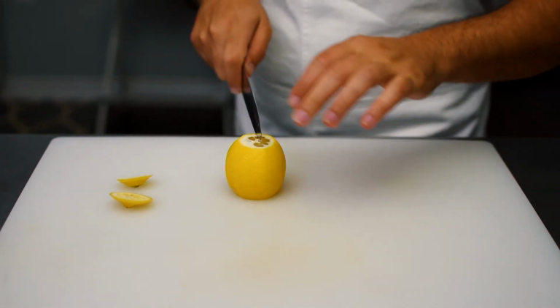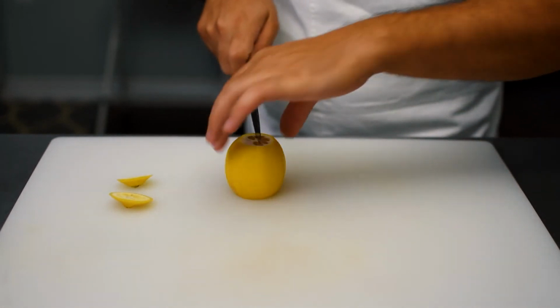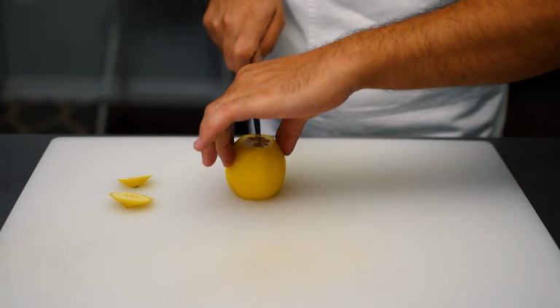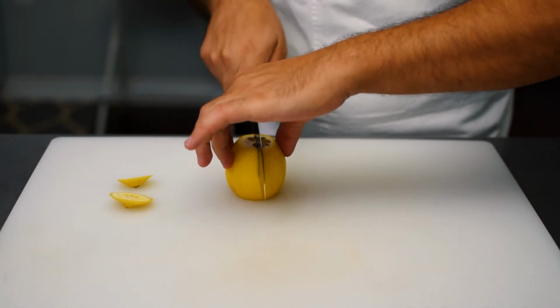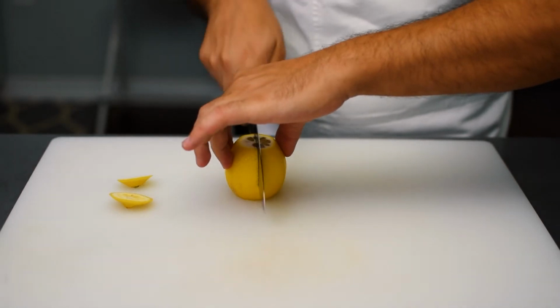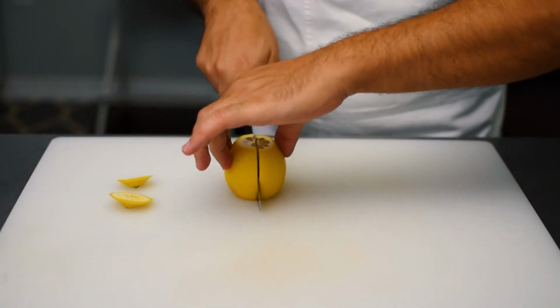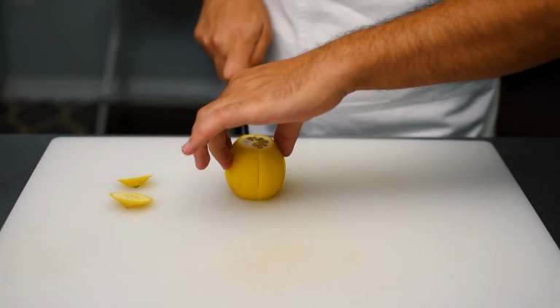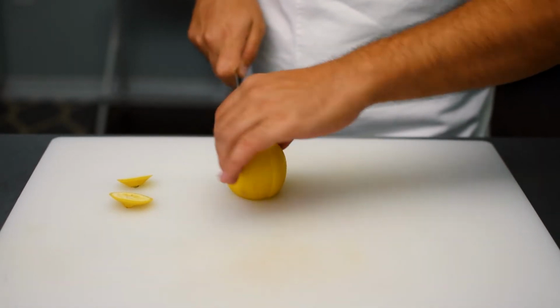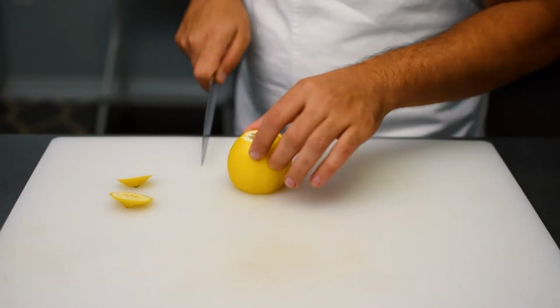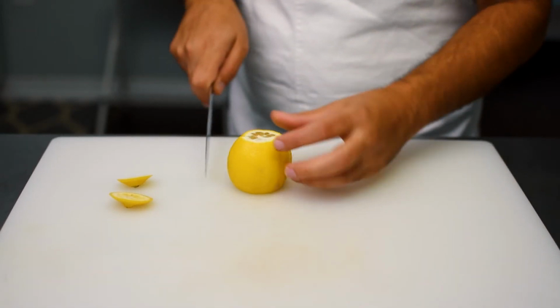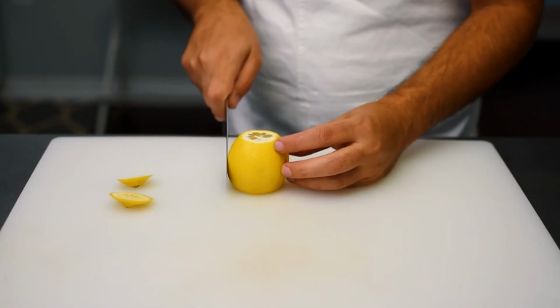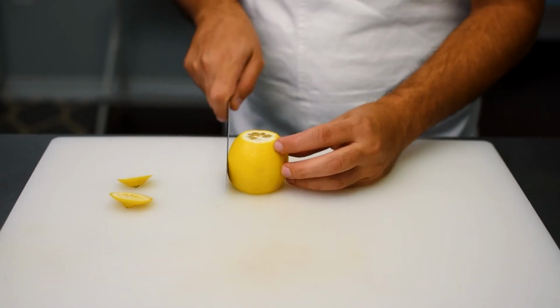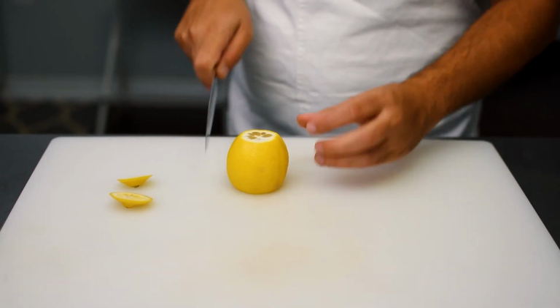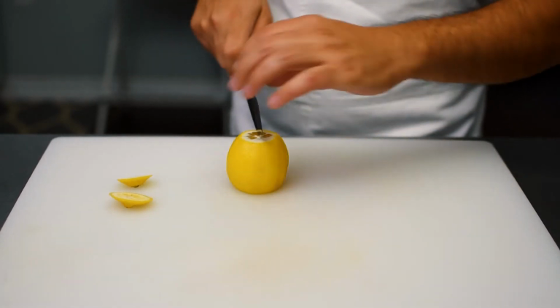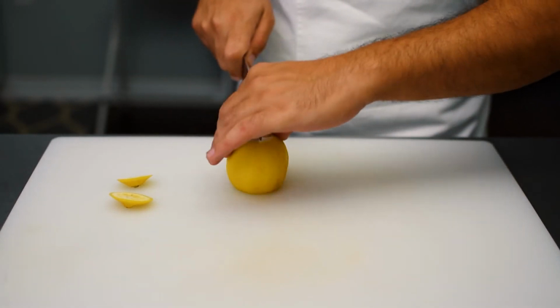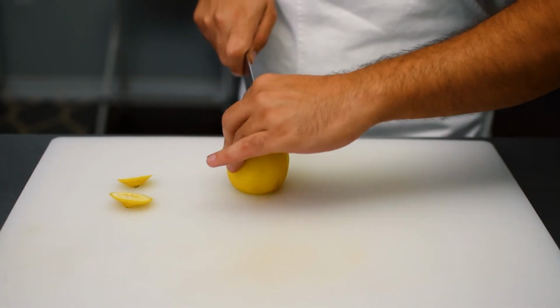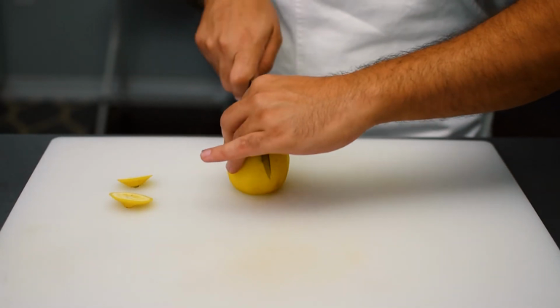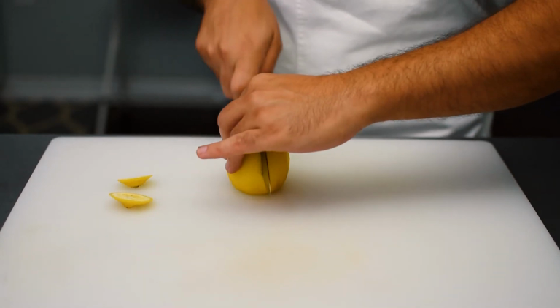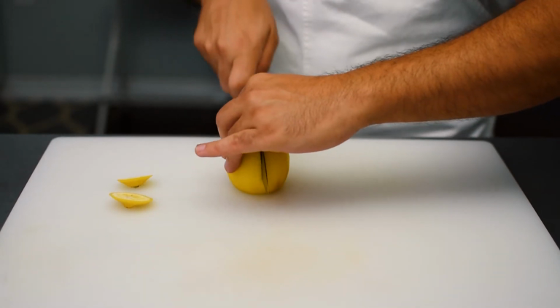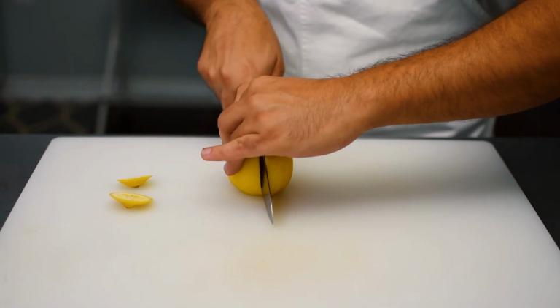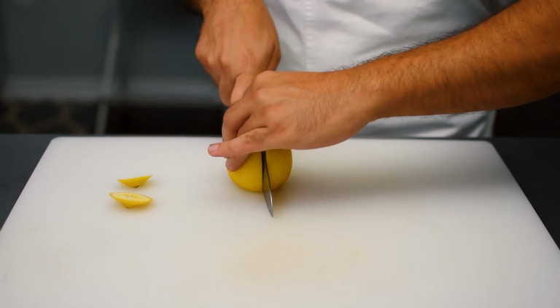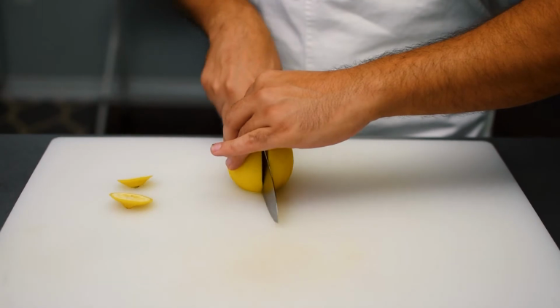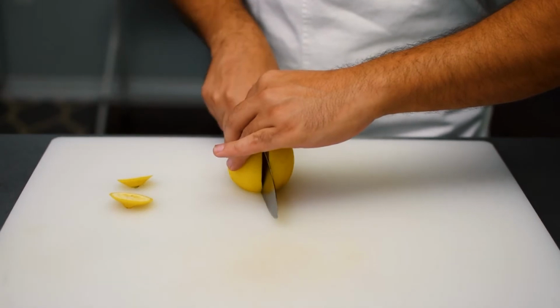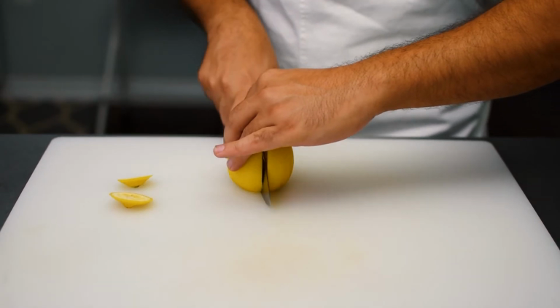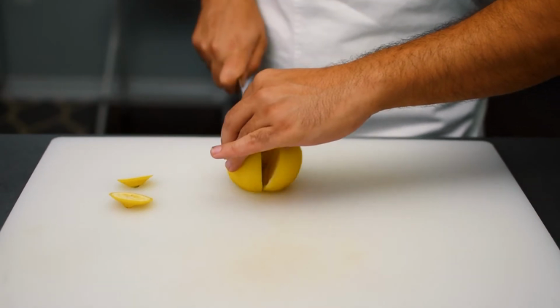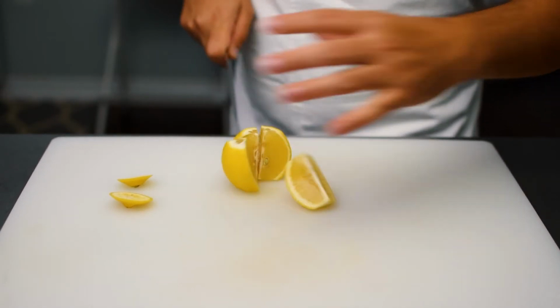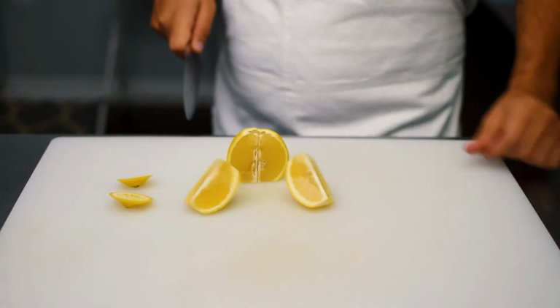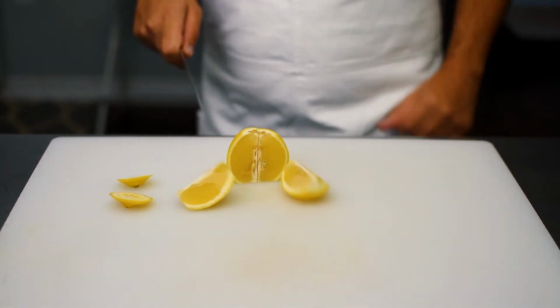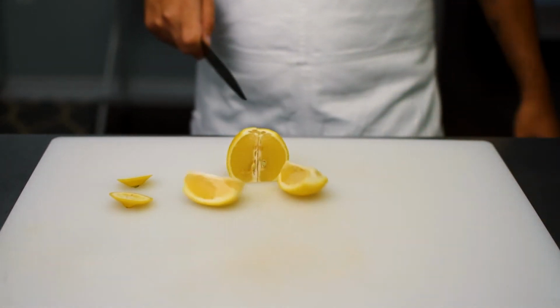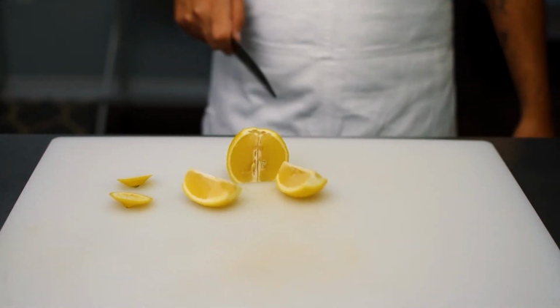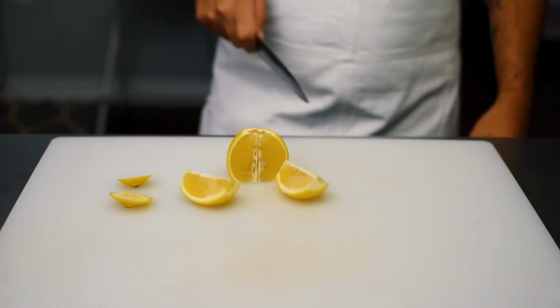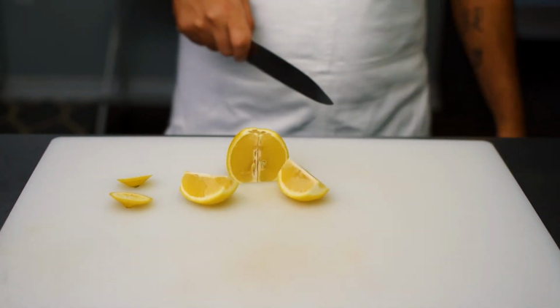We're going to make one slice down the middle, turn it around, and make a second slice. And essentially we're going to have four wedges.